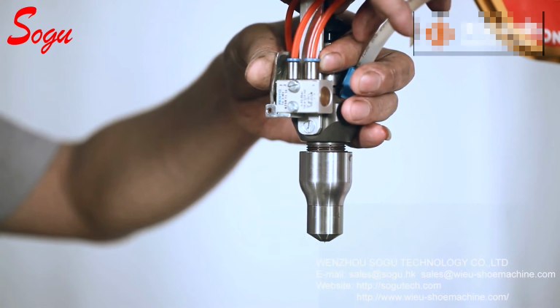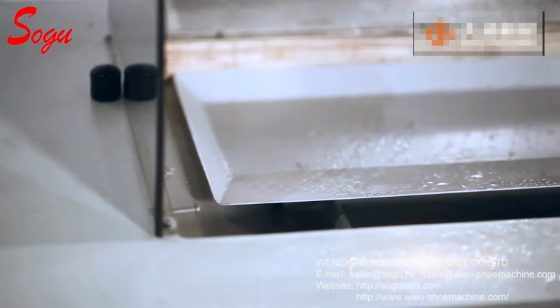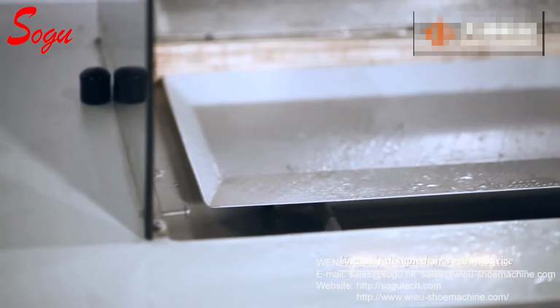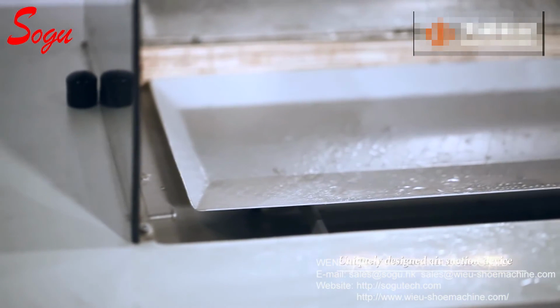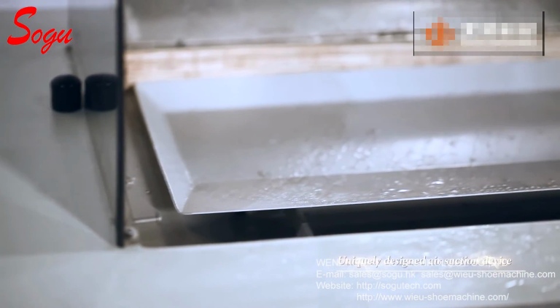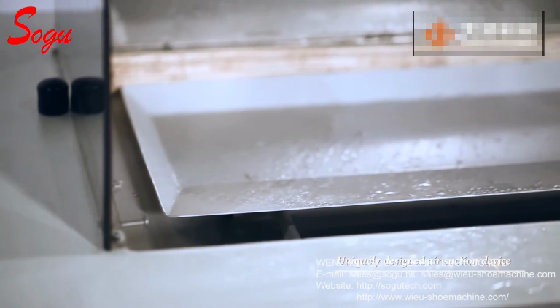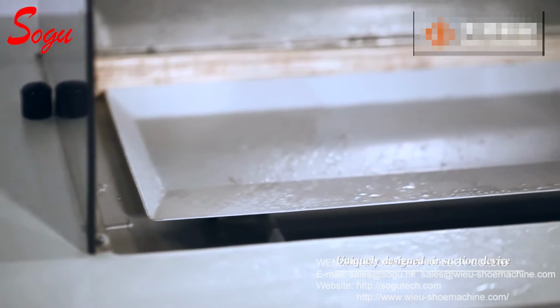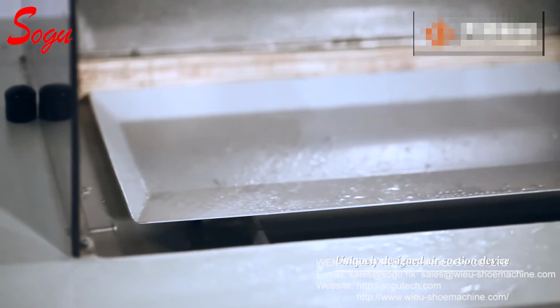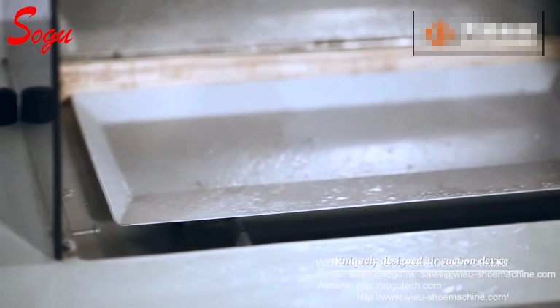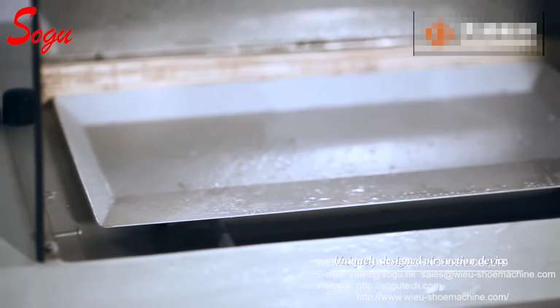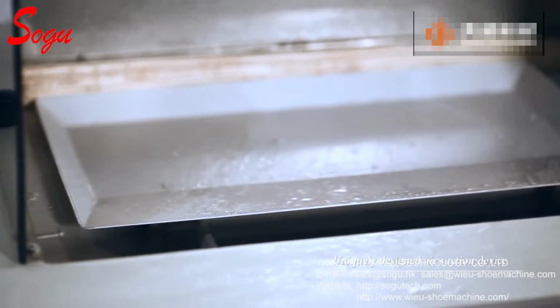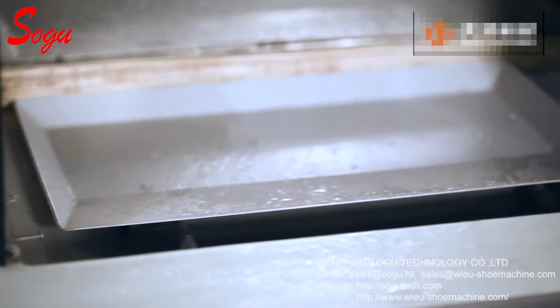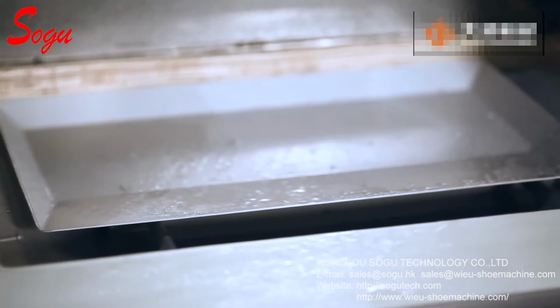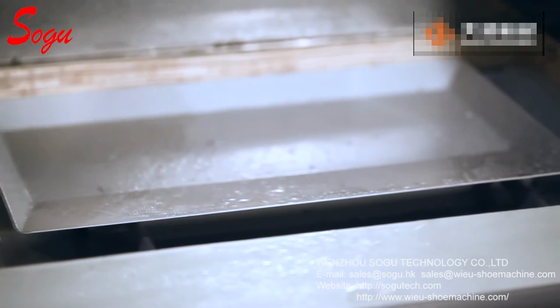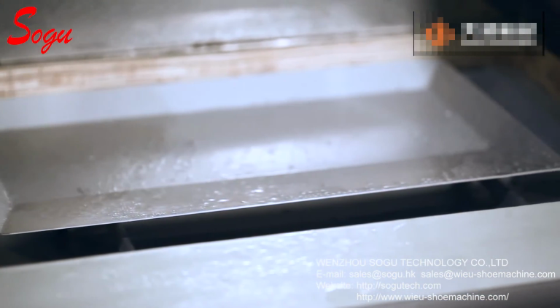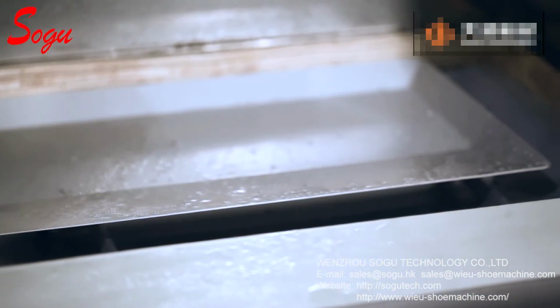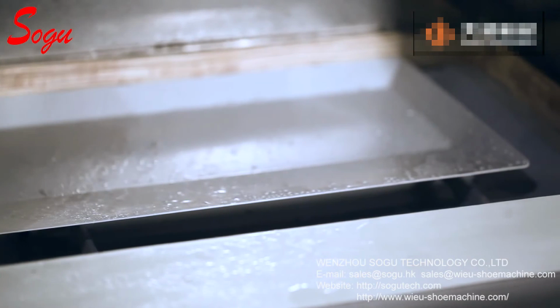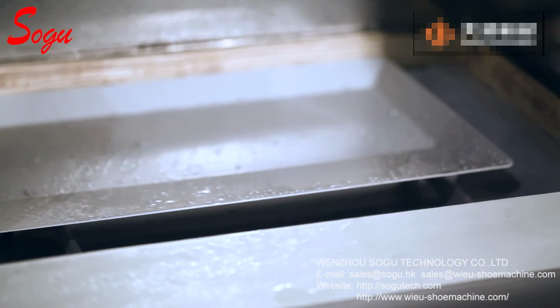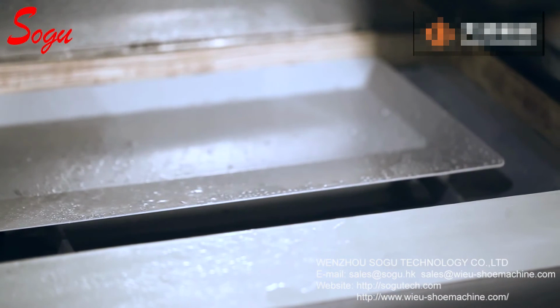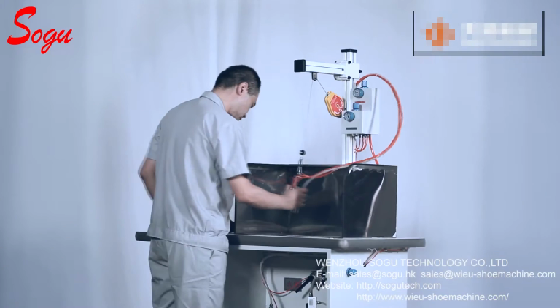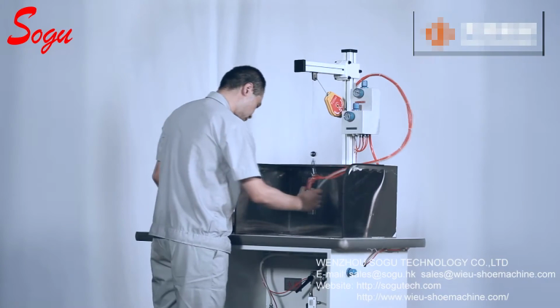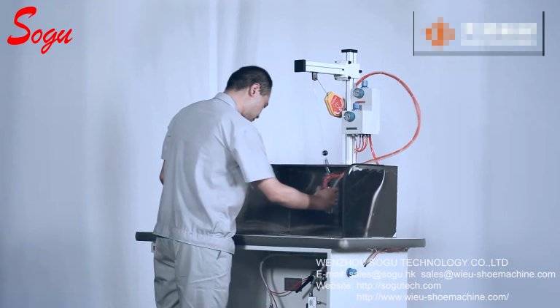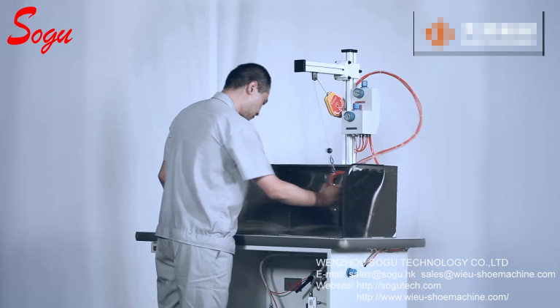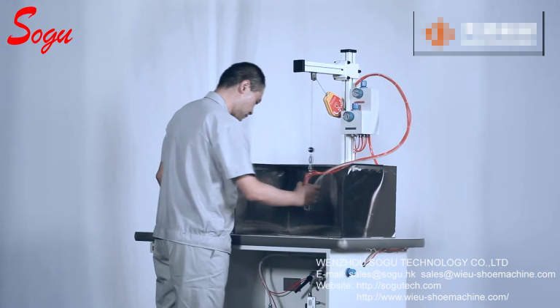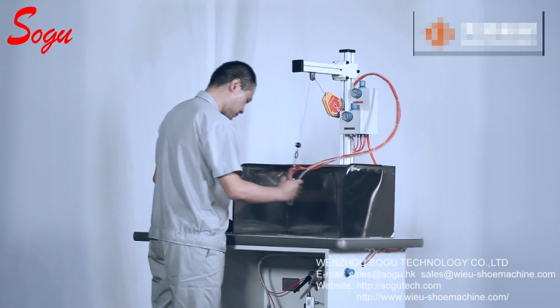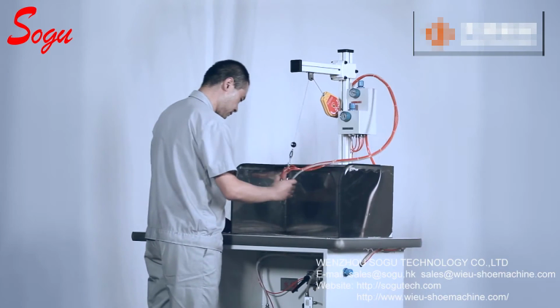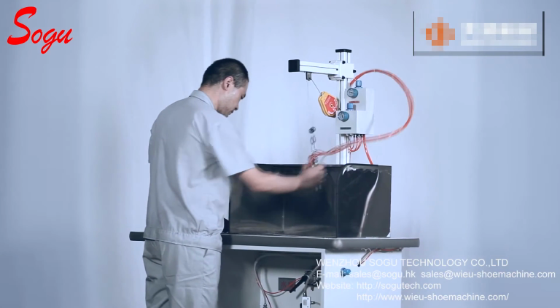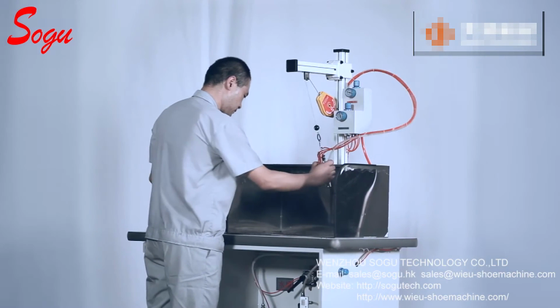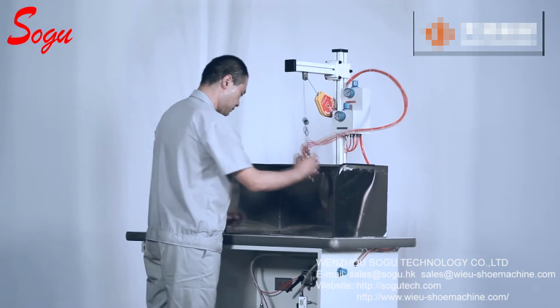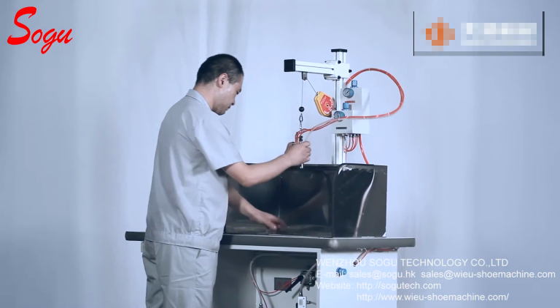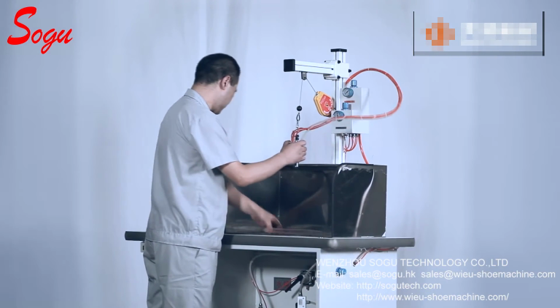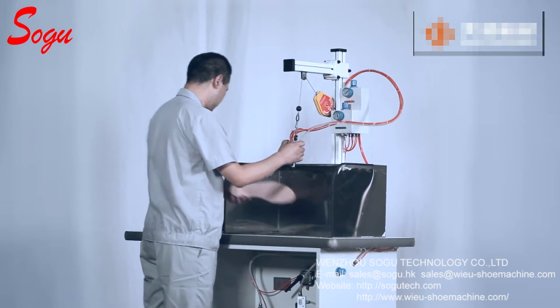The uniquely designed air suction device may essentially collect the flying misty spray to reduce environment pollution and improve working conditions.